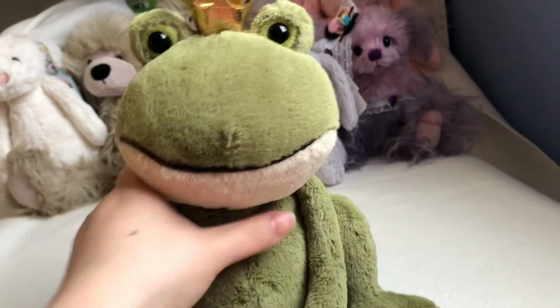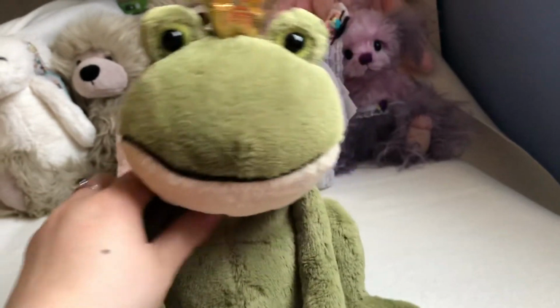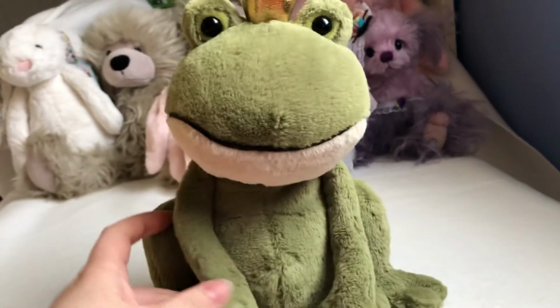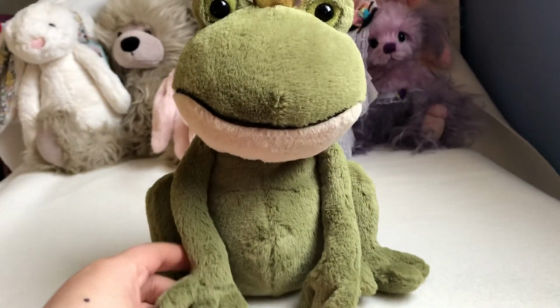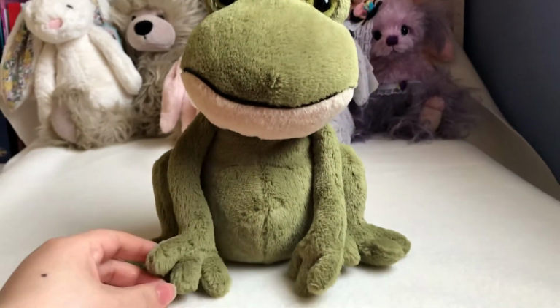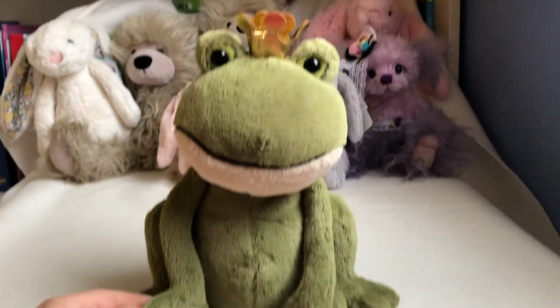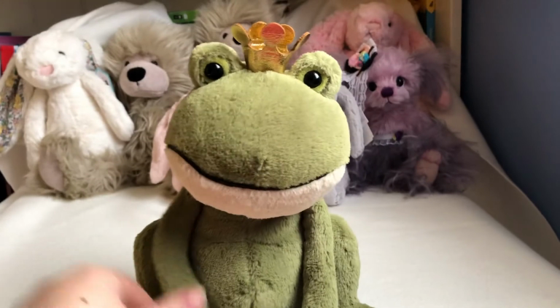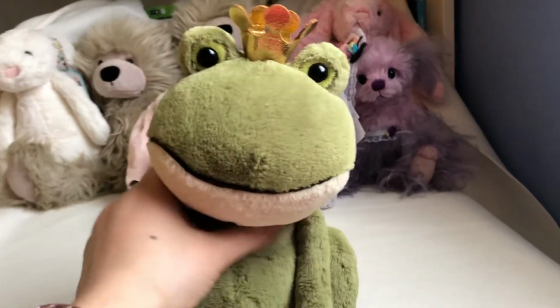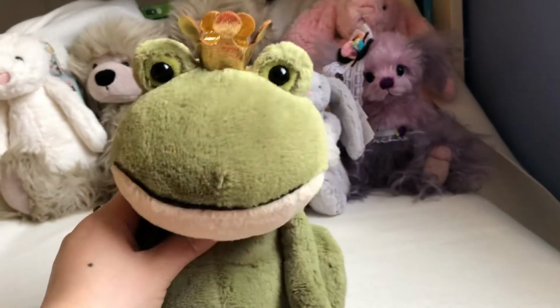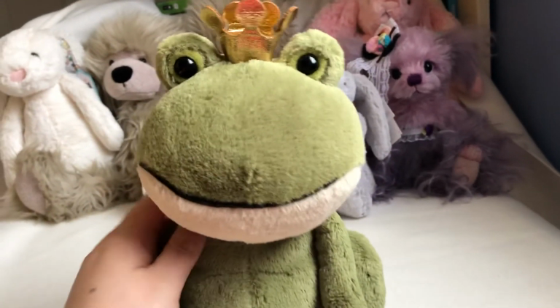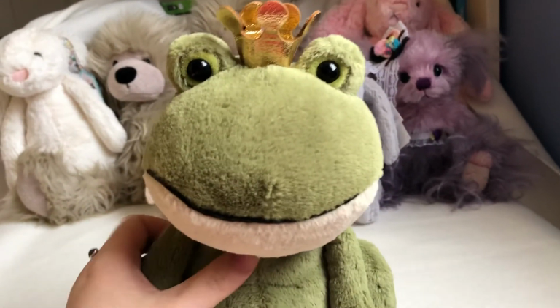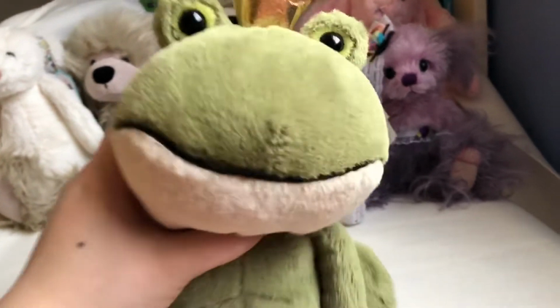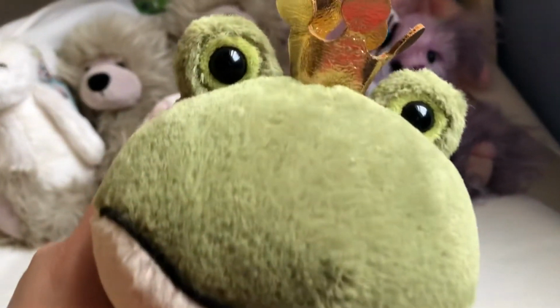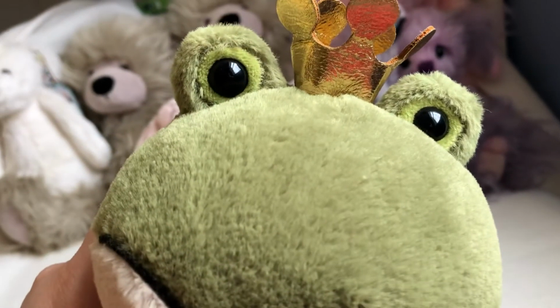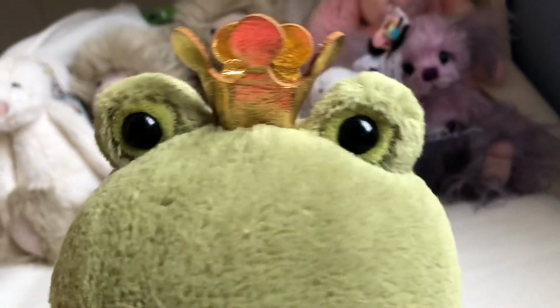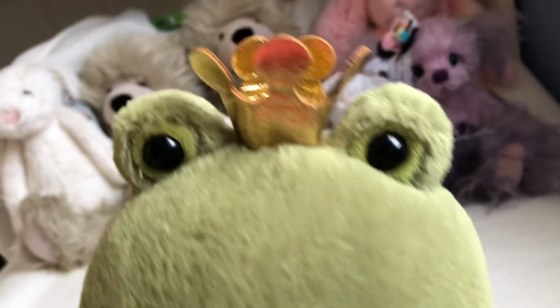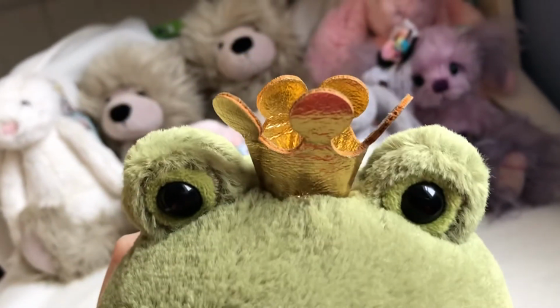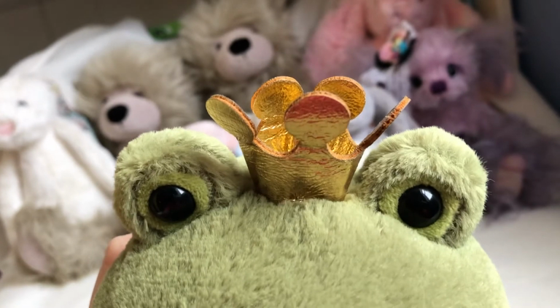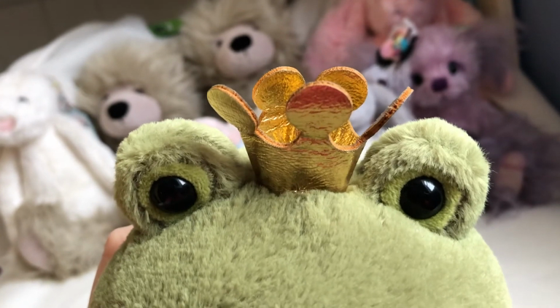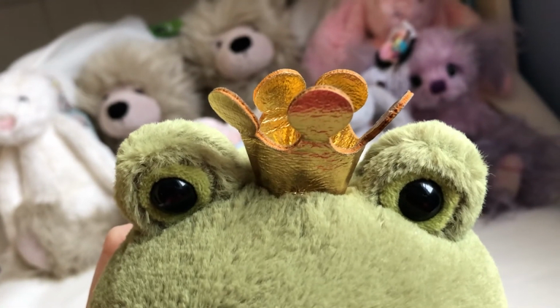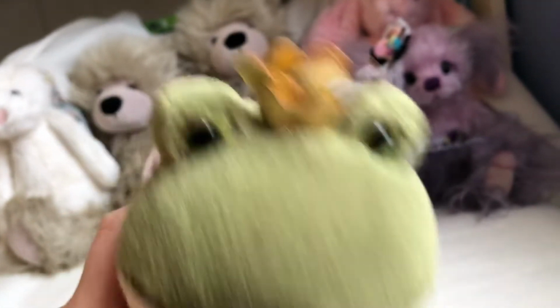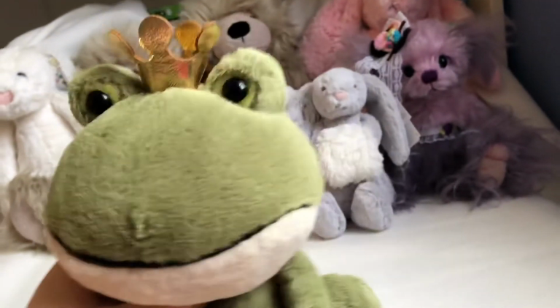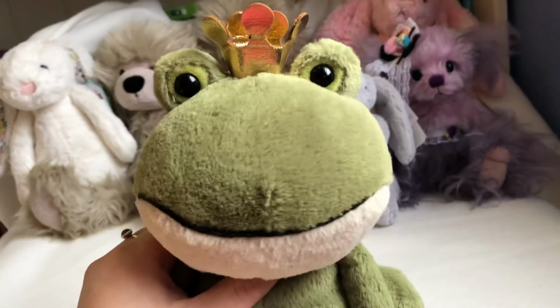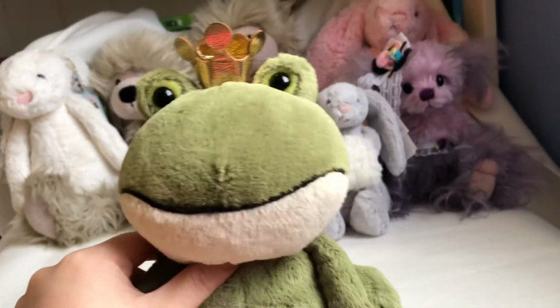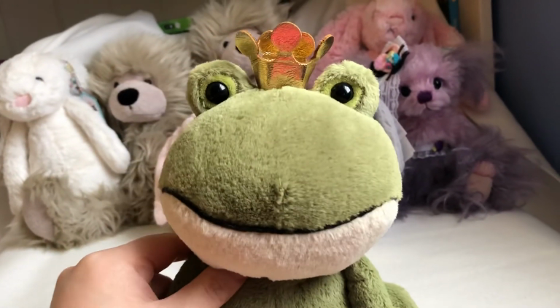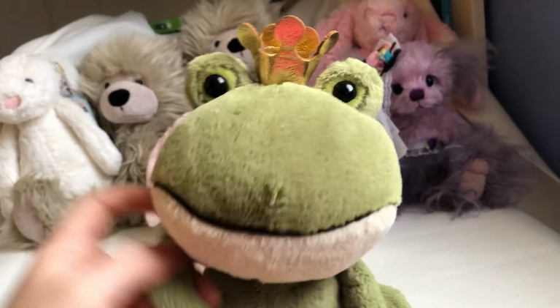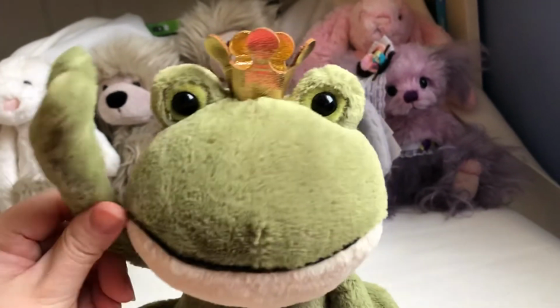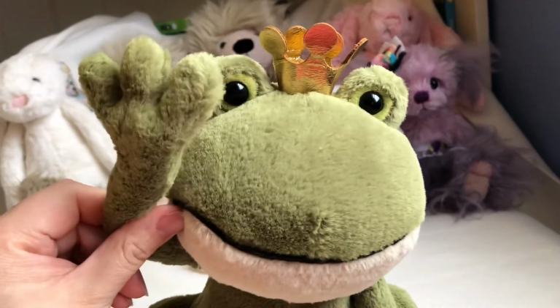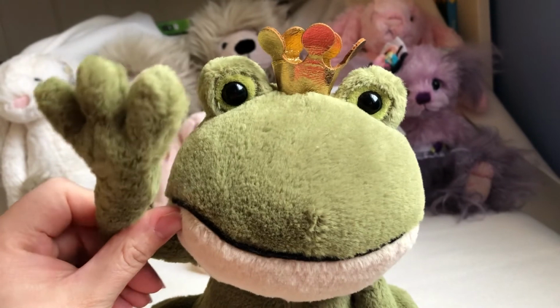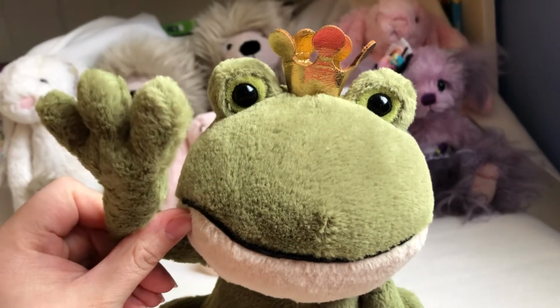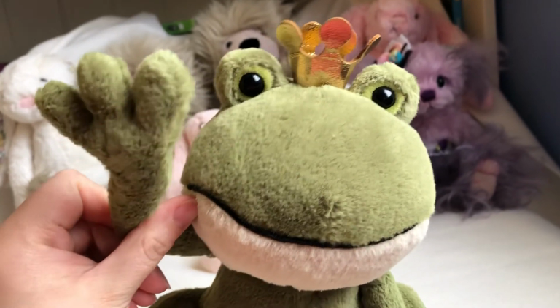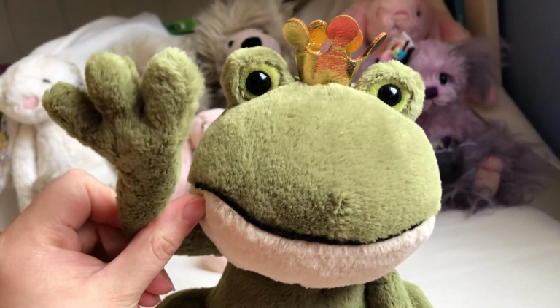They have a smaller size too — I'm not sure, but I'll probably get one because it's really cute. Look at the eyes and the crown! Thank you for watching, bye!